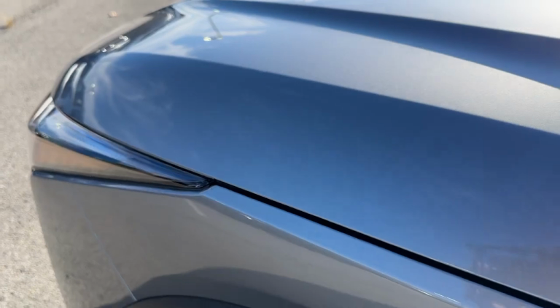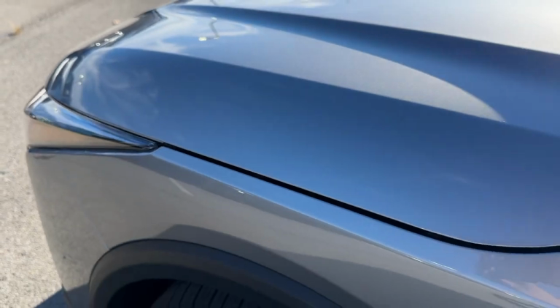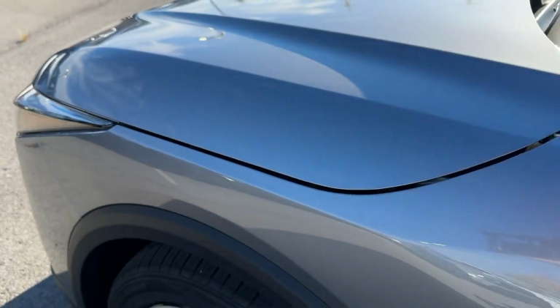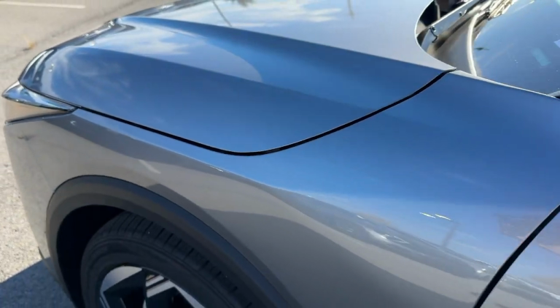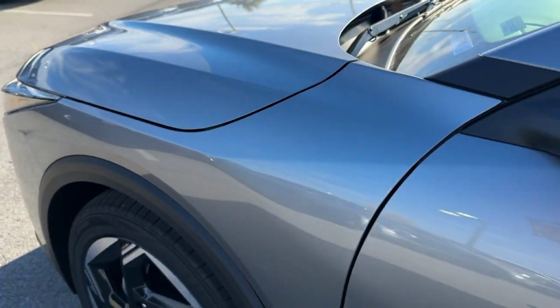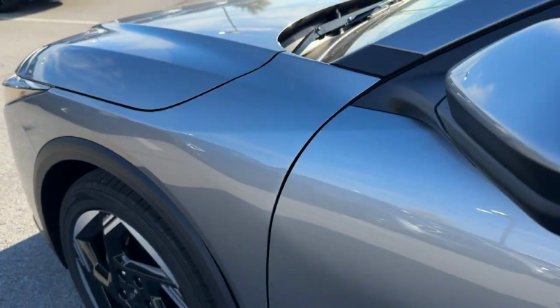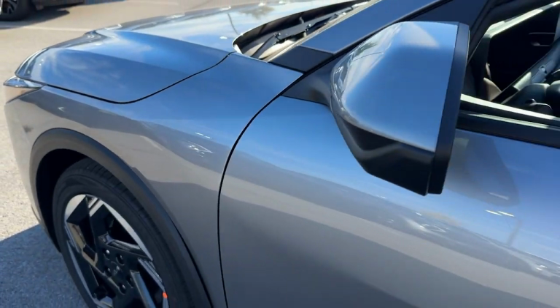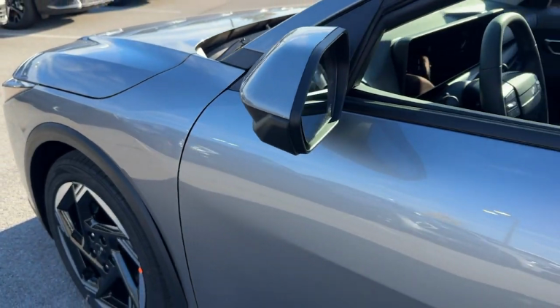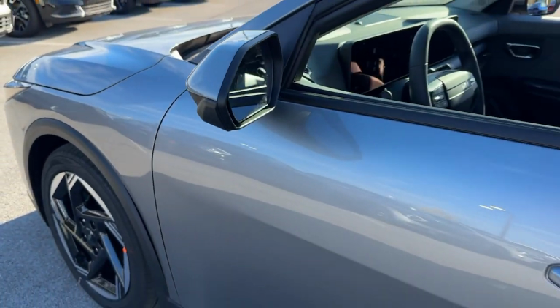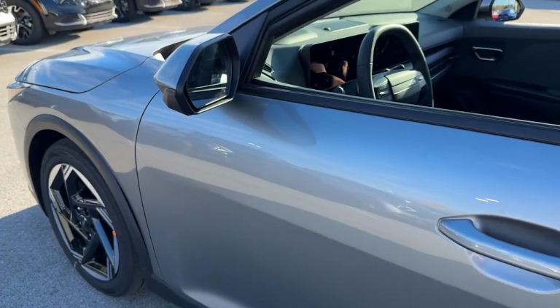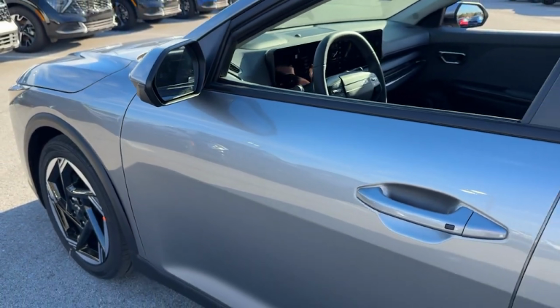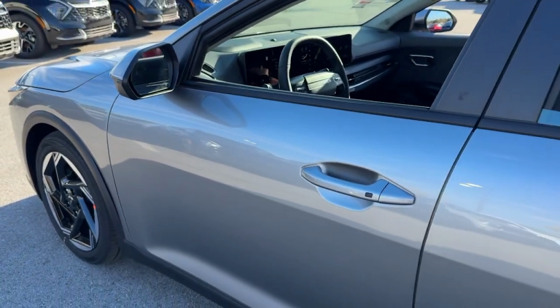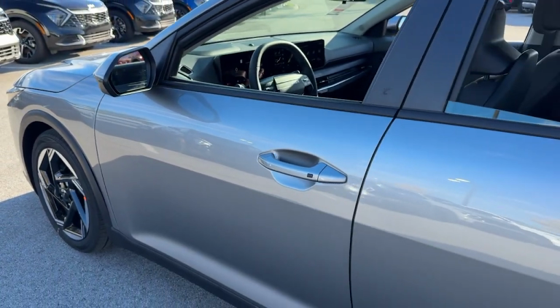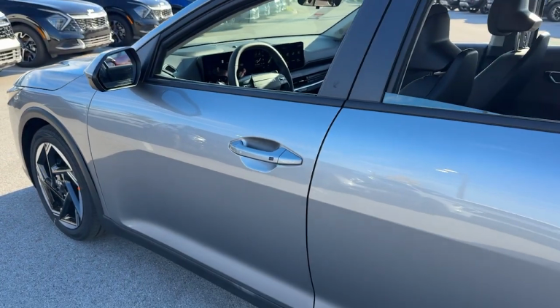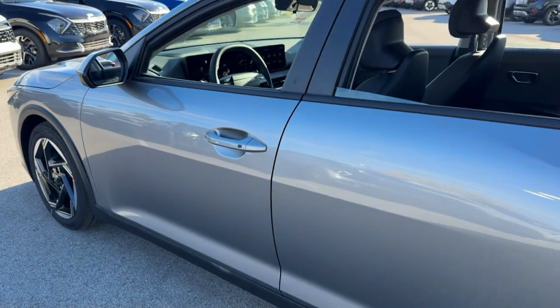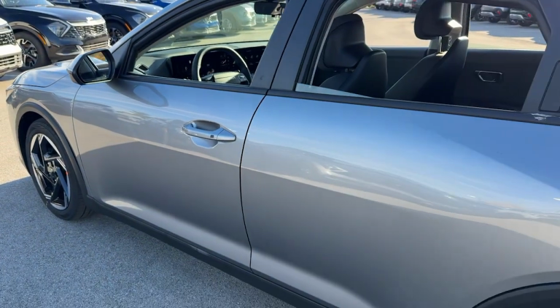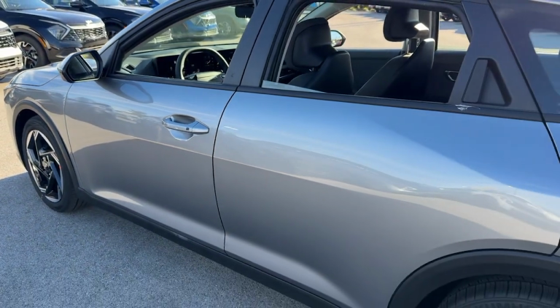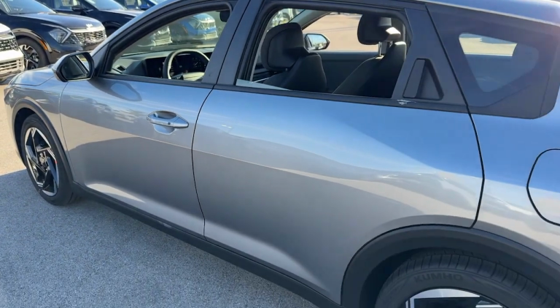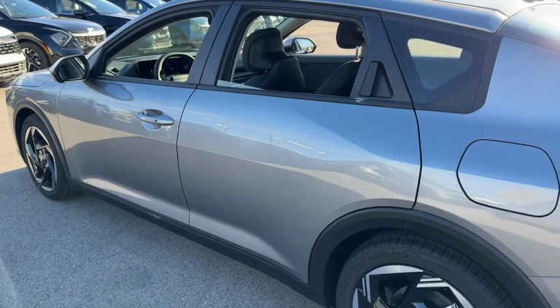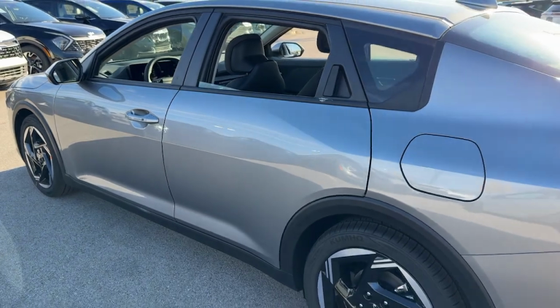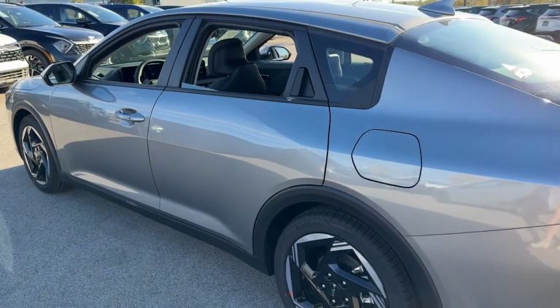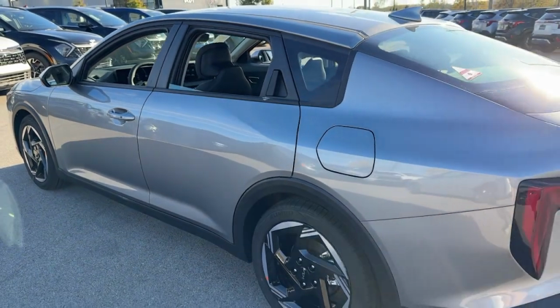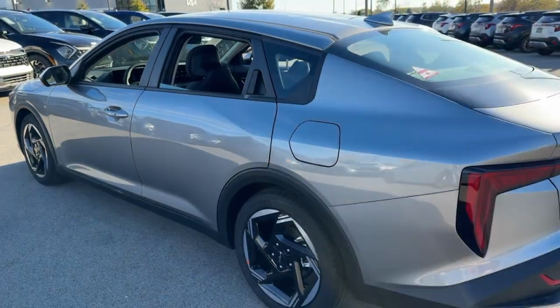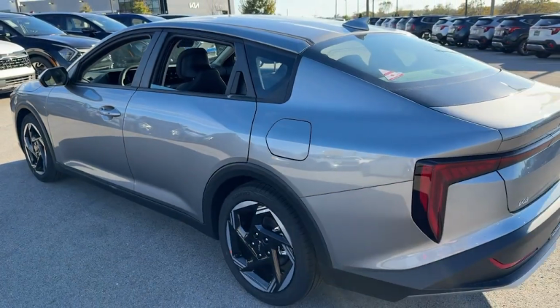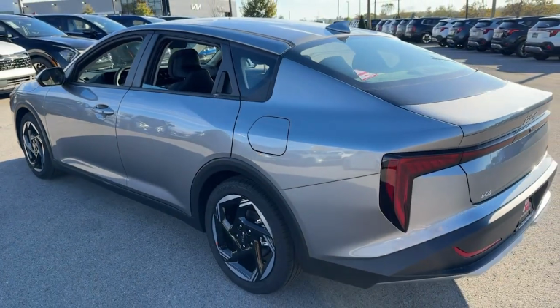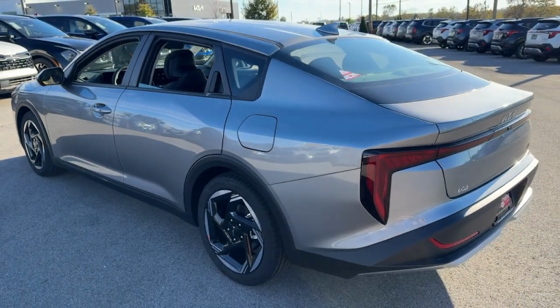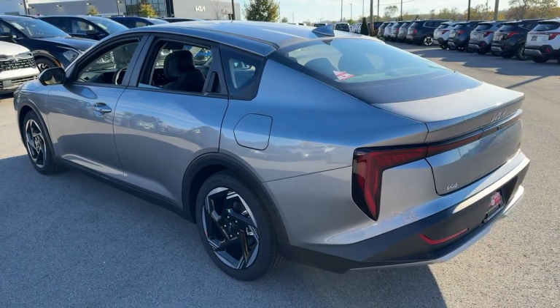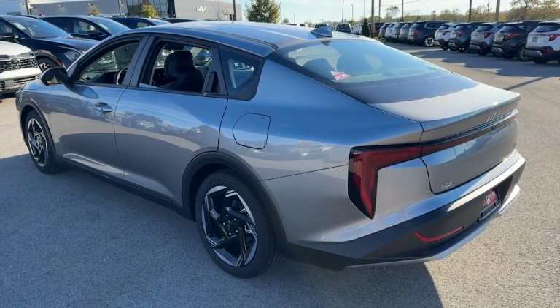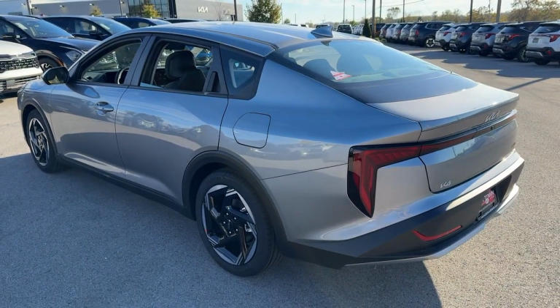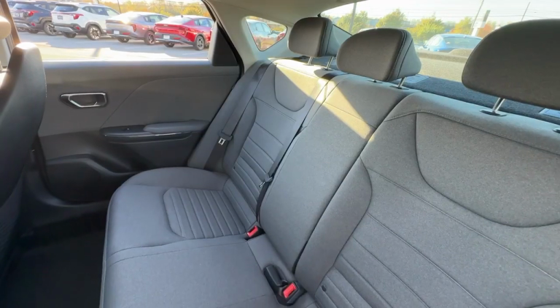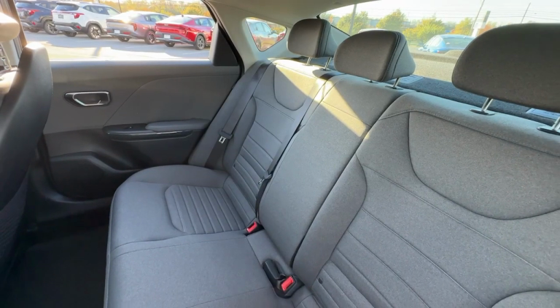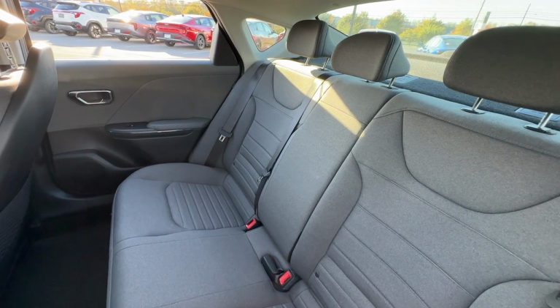Treat yourself to a test drive today. Our staff will toss you the keys and give you an outstanding customer experience. These are just some of the great options this vehicle comes with.